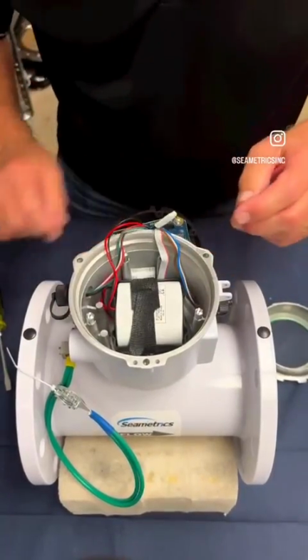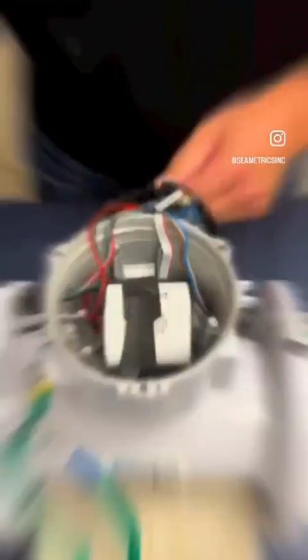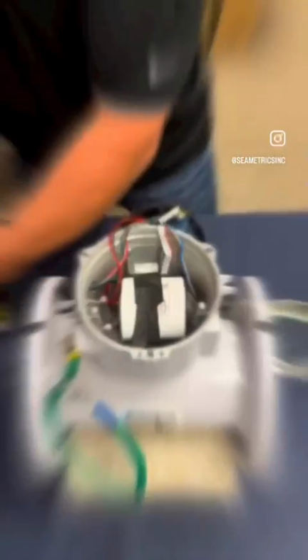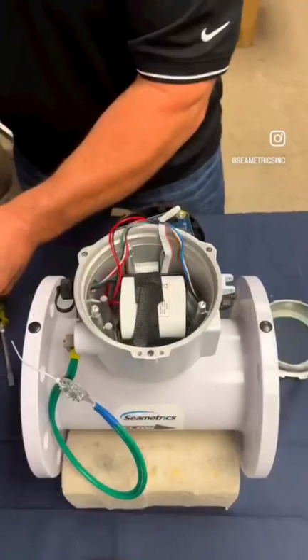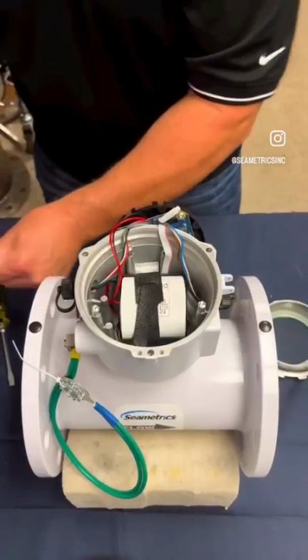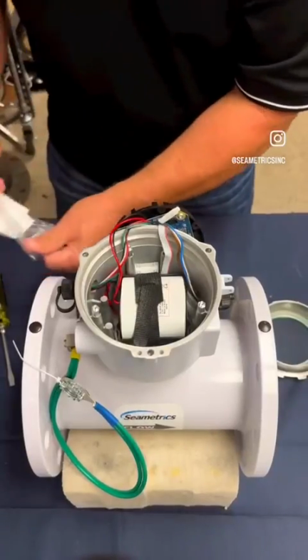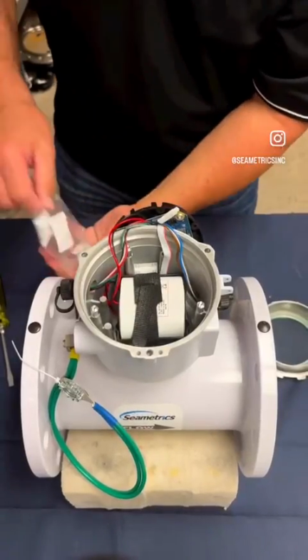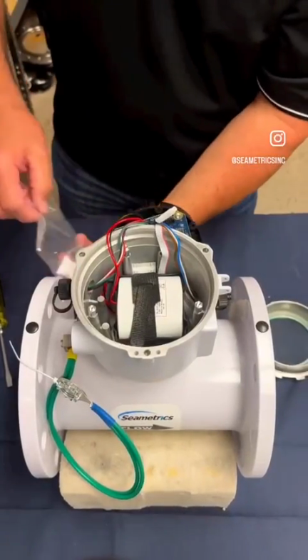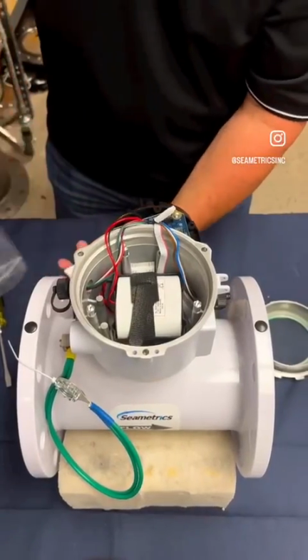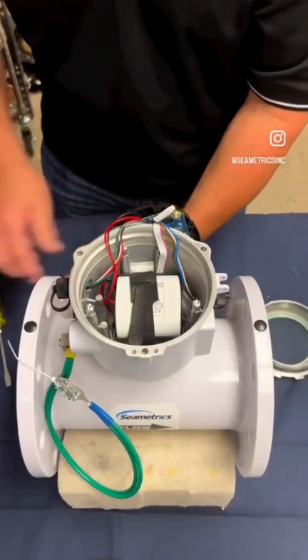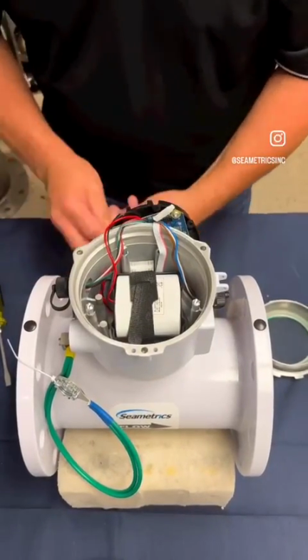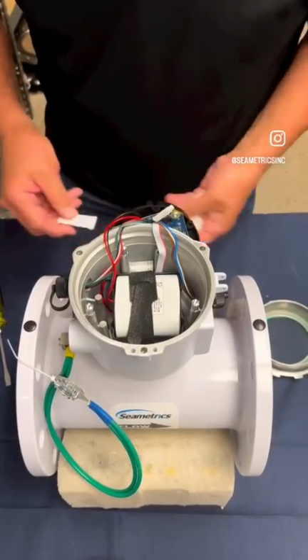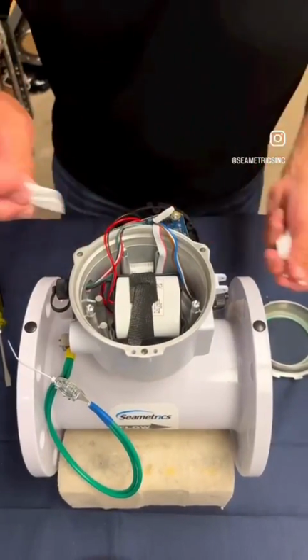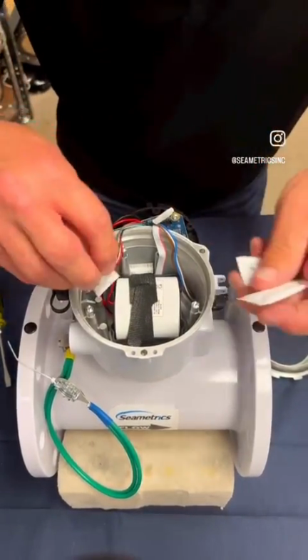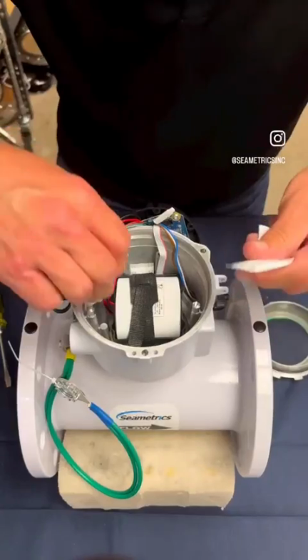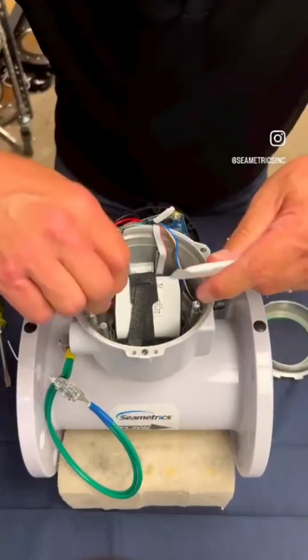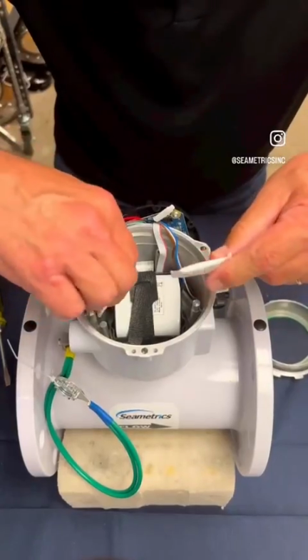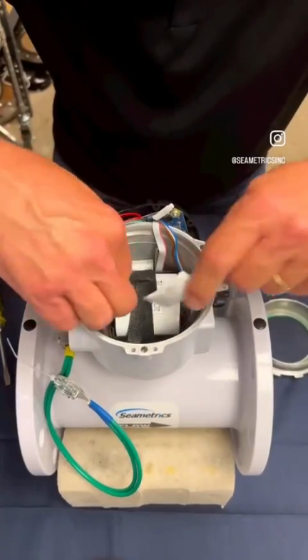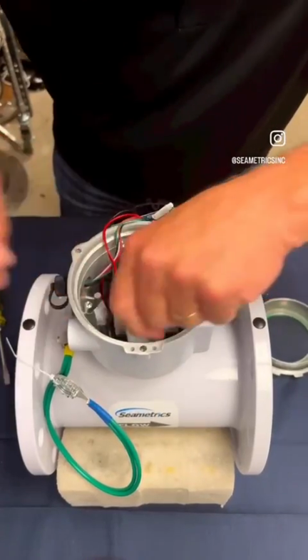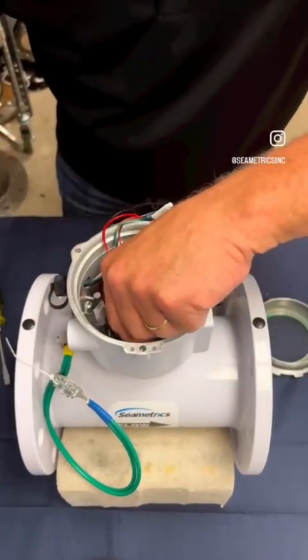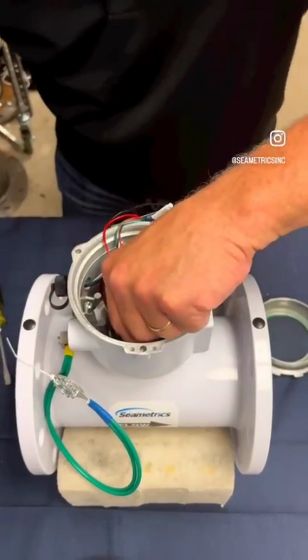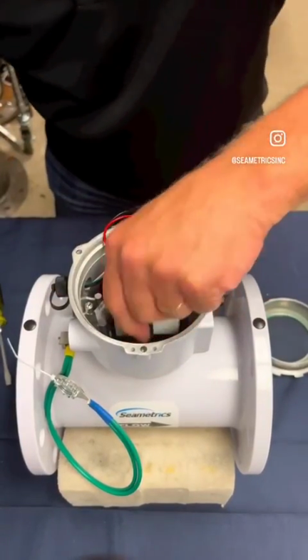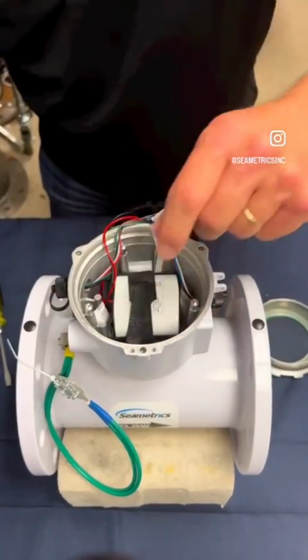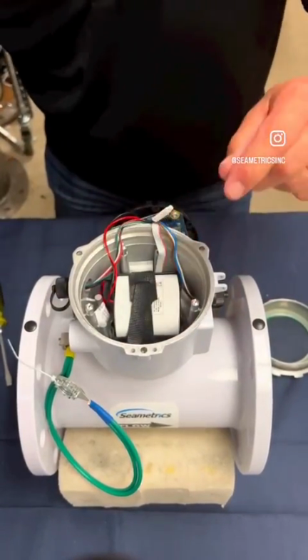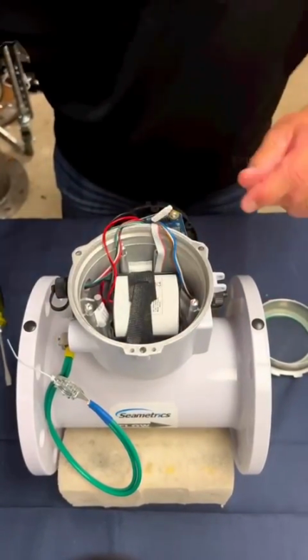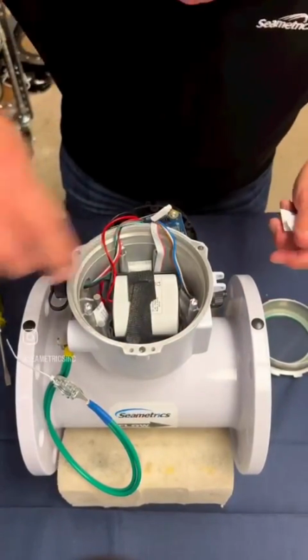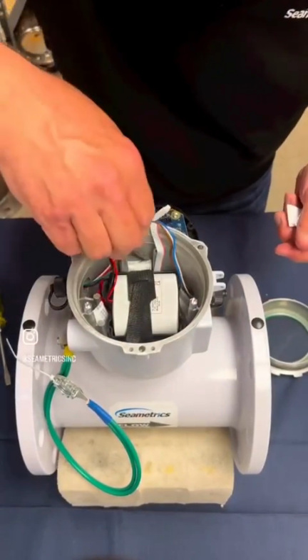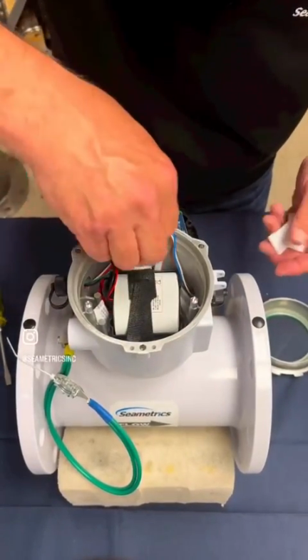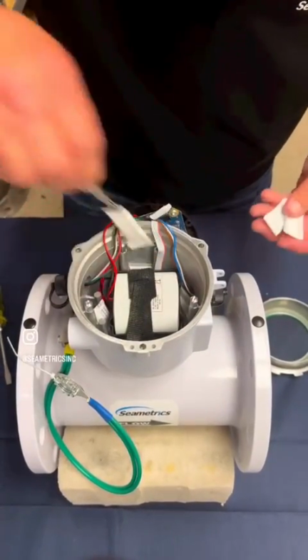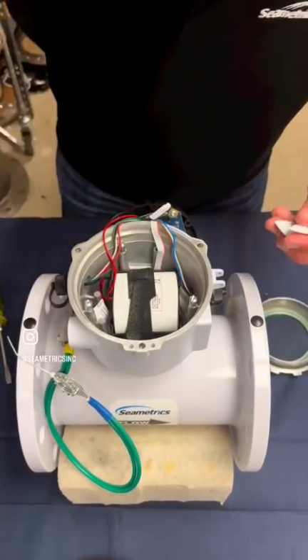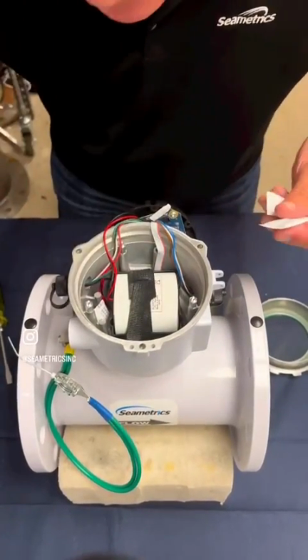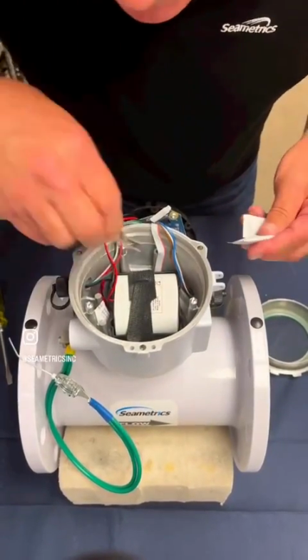Plug in the battery and the meter will start up. Remove the old desiccant packs and put new desiccant packs in from the battery replacement kit.